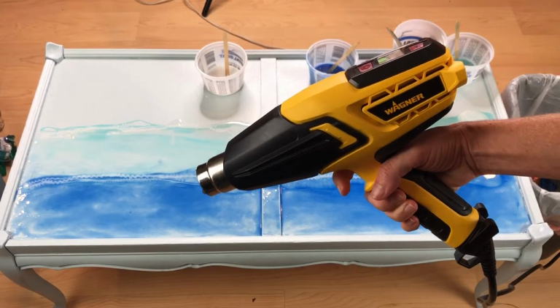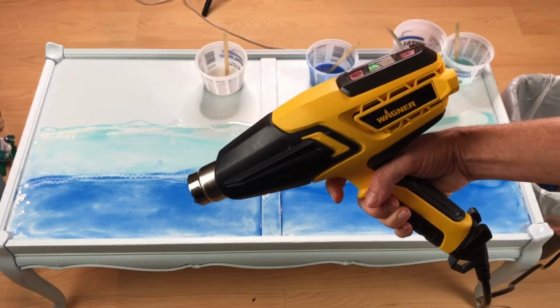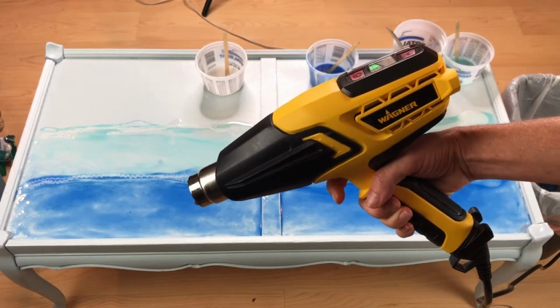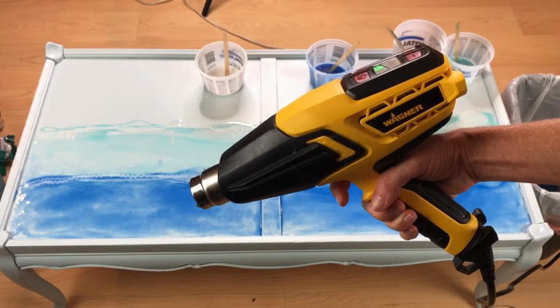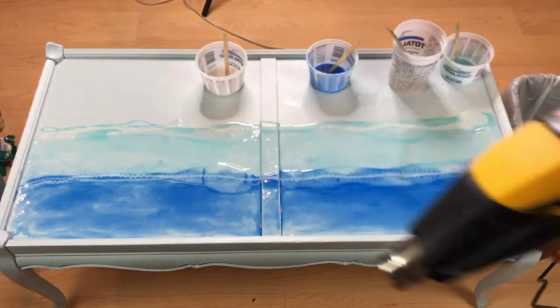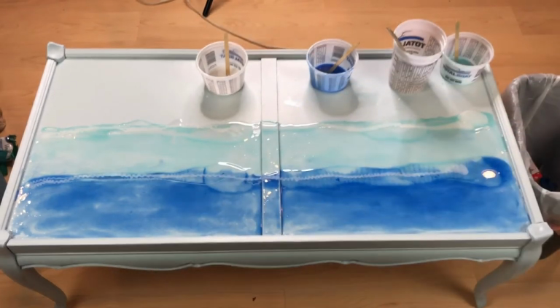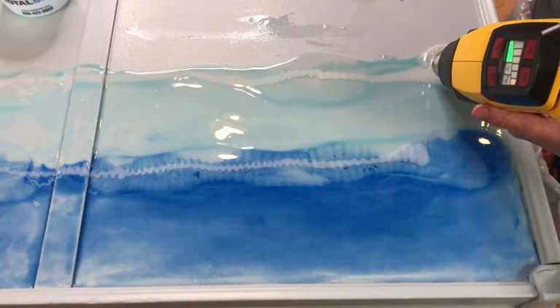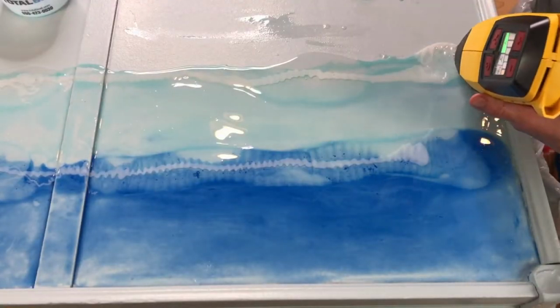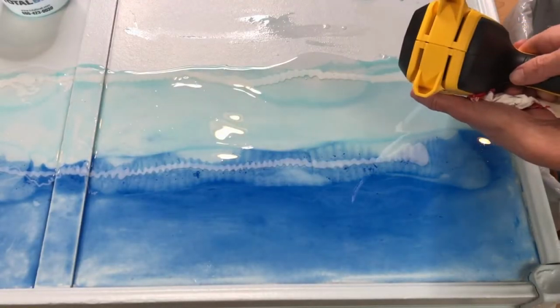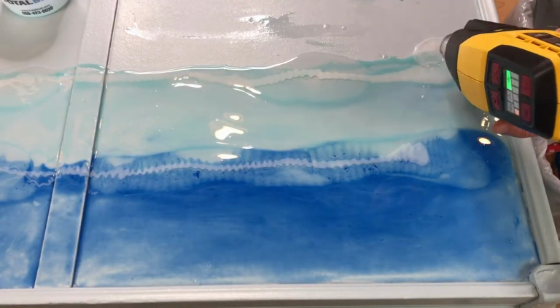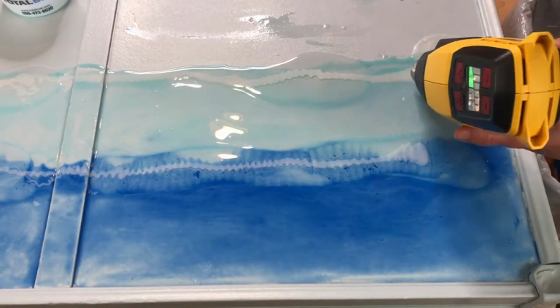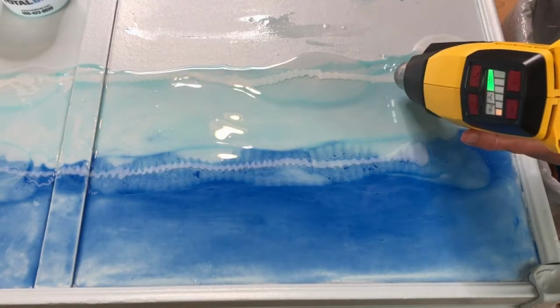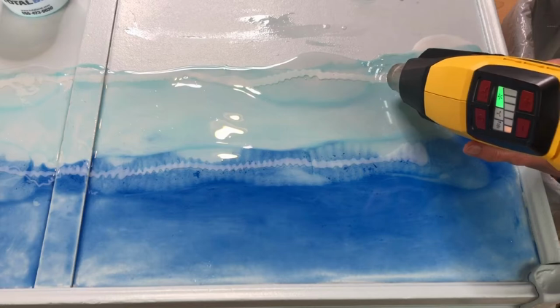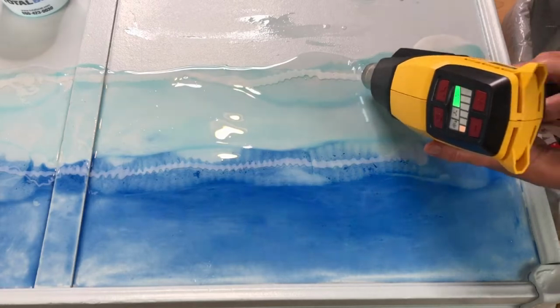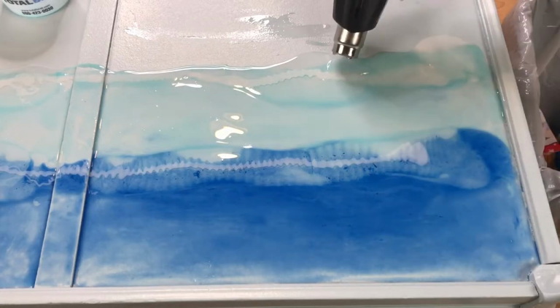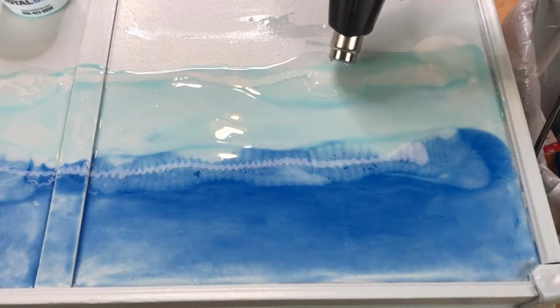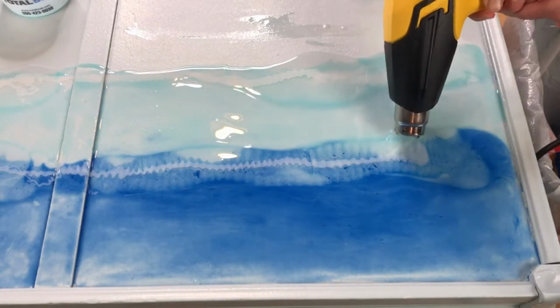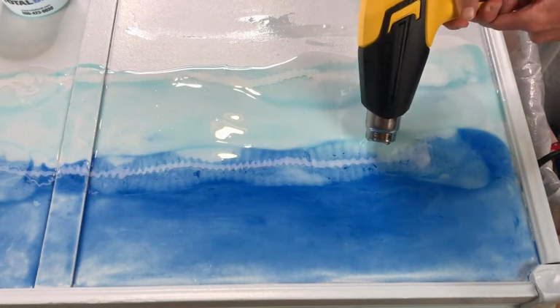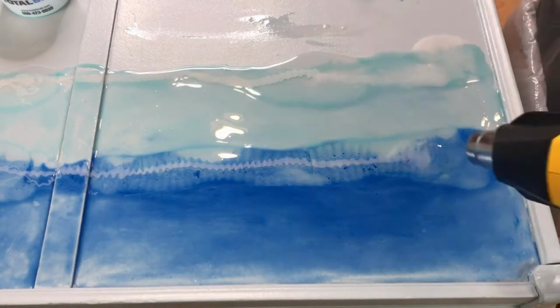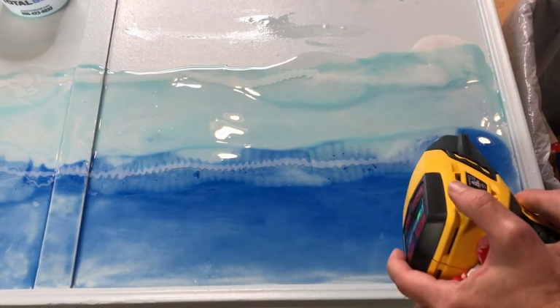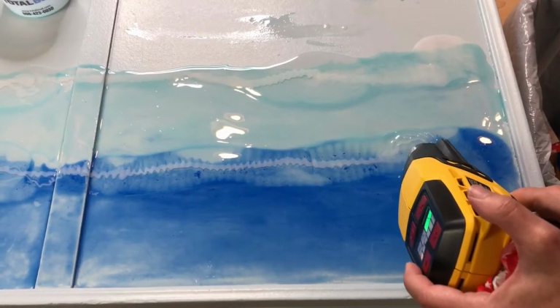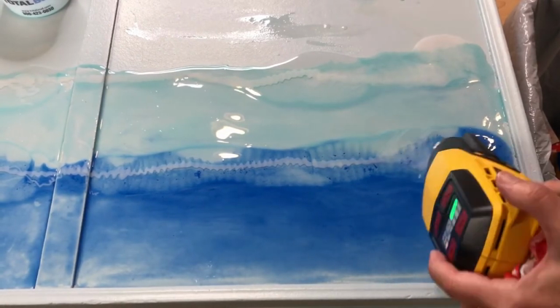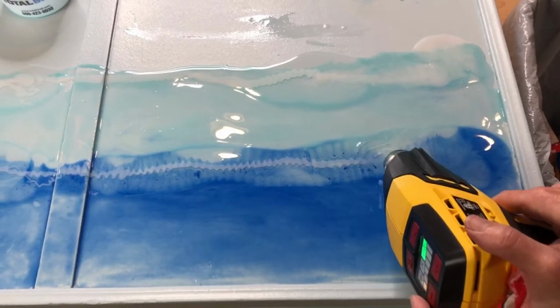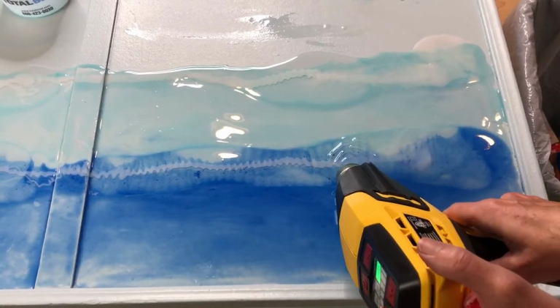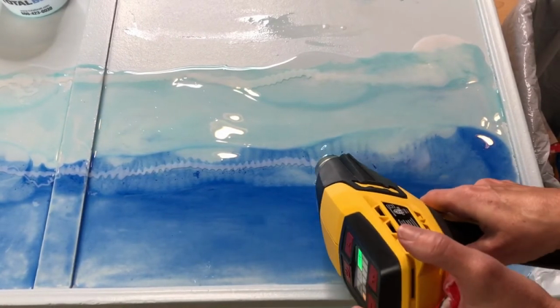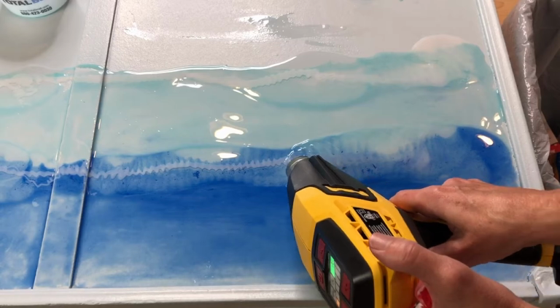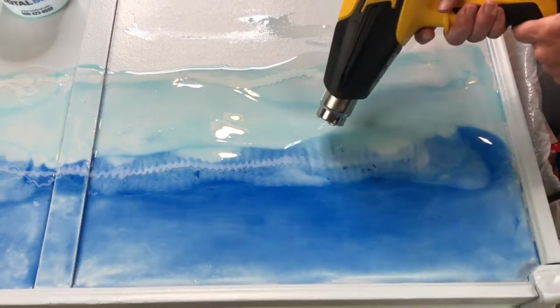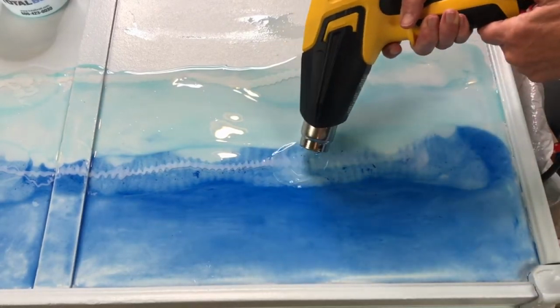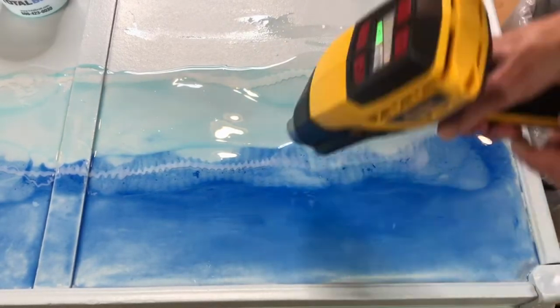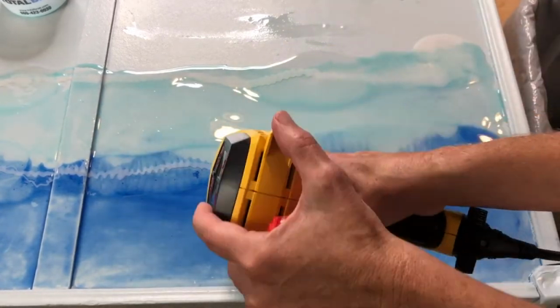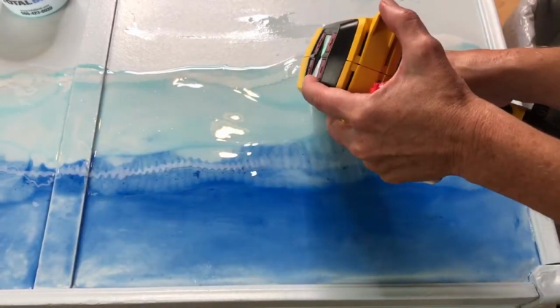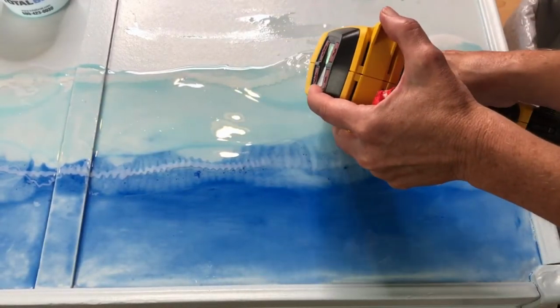Next I'll be using my Wagner heat gun. On the highest fan setting but the coolest heat setting I began using the heat gun to push the mixture around creating the wave effect.